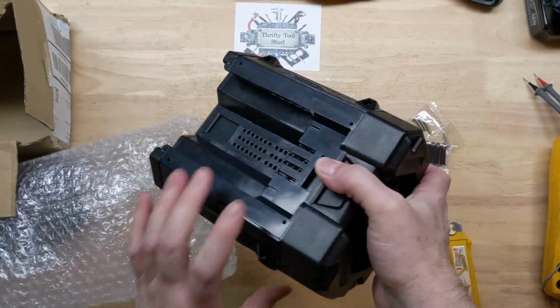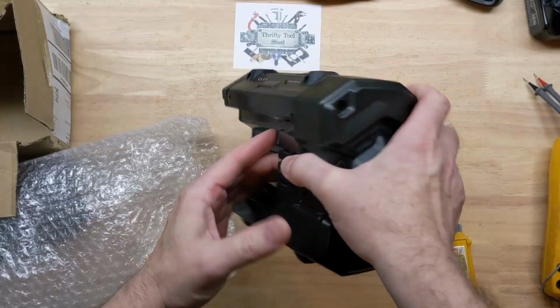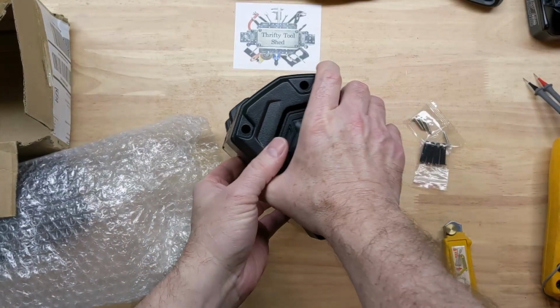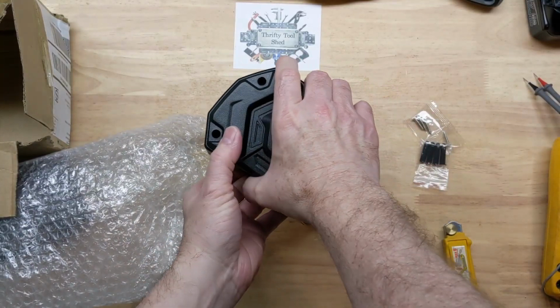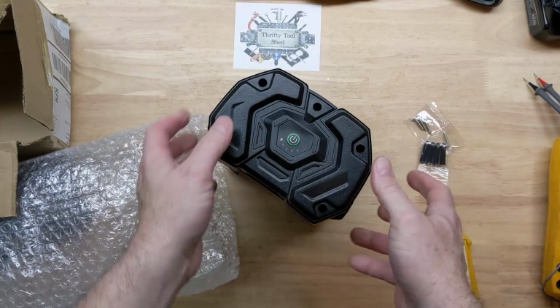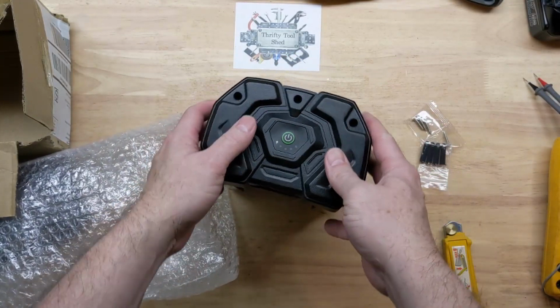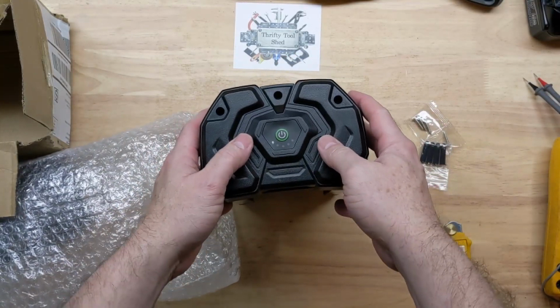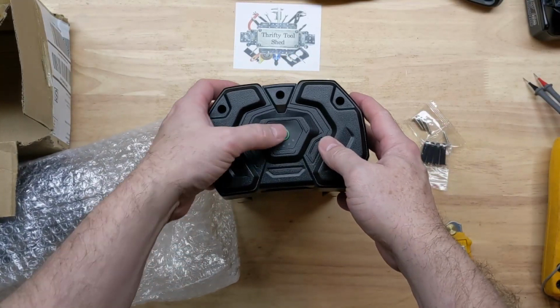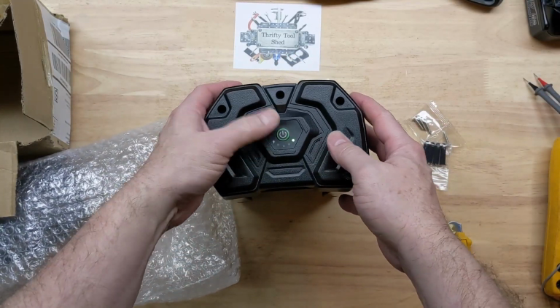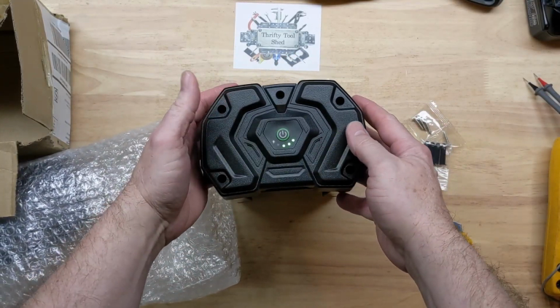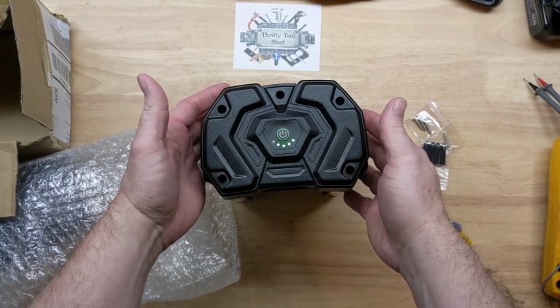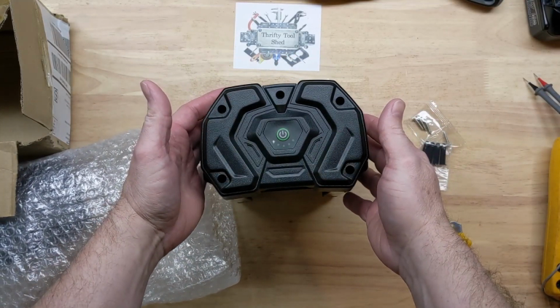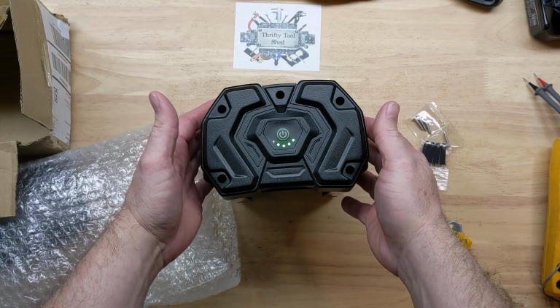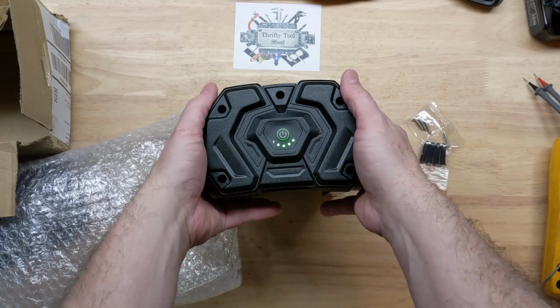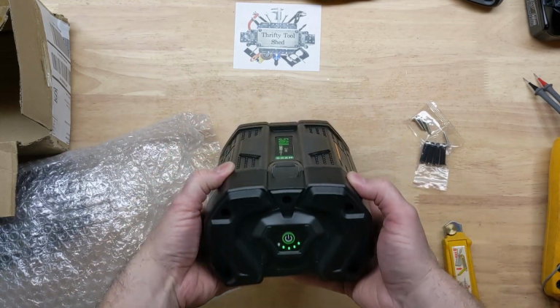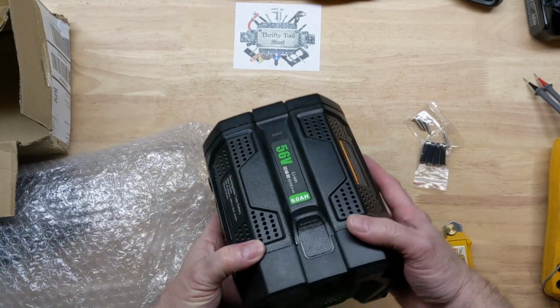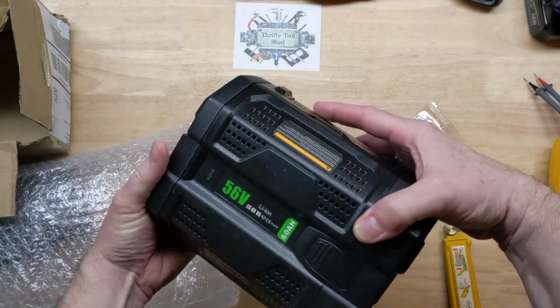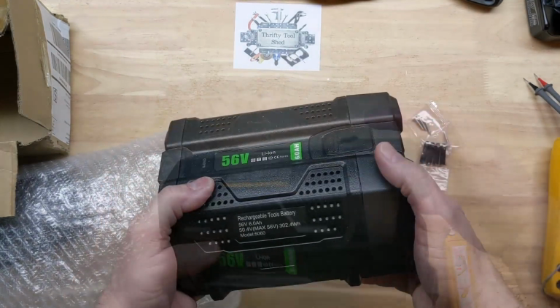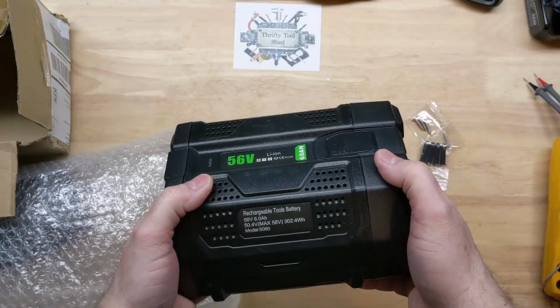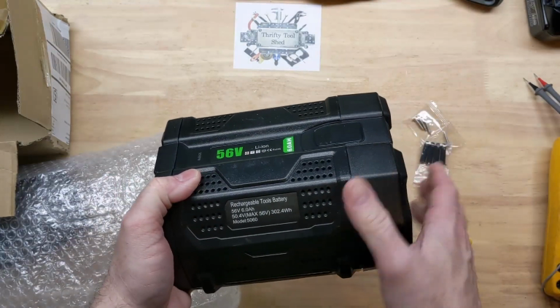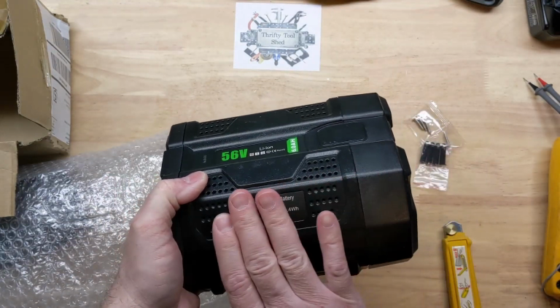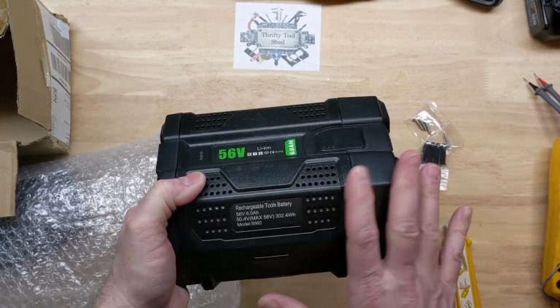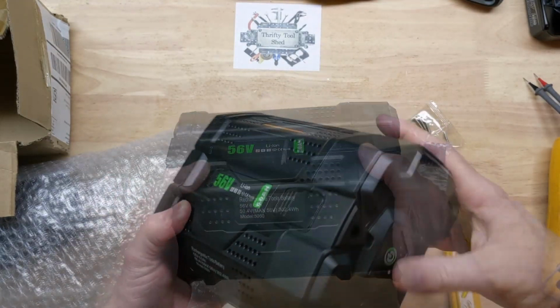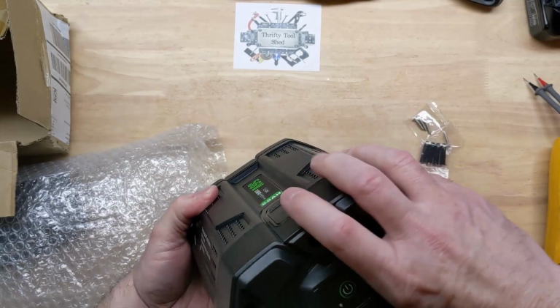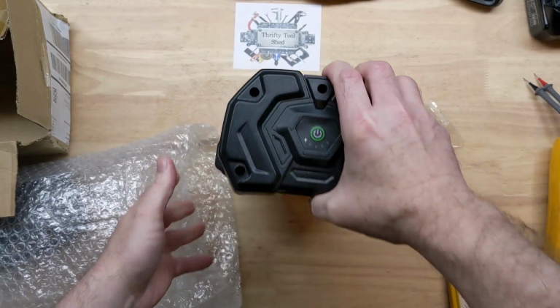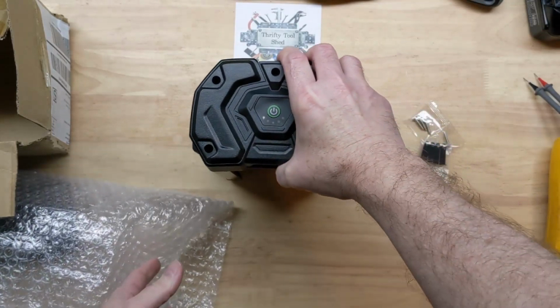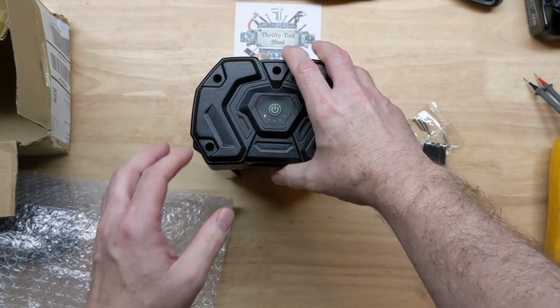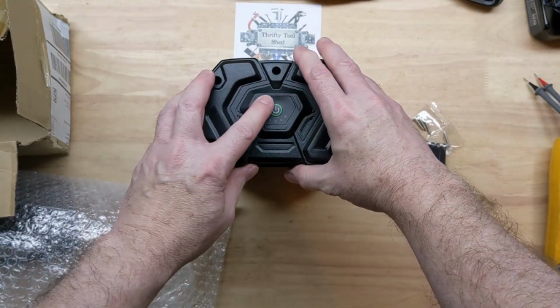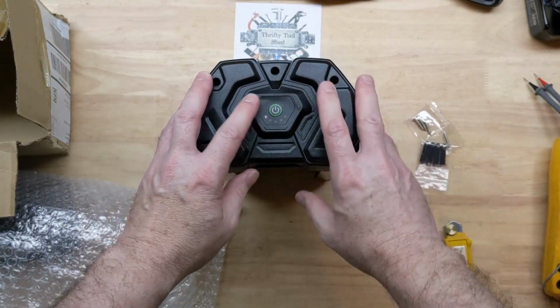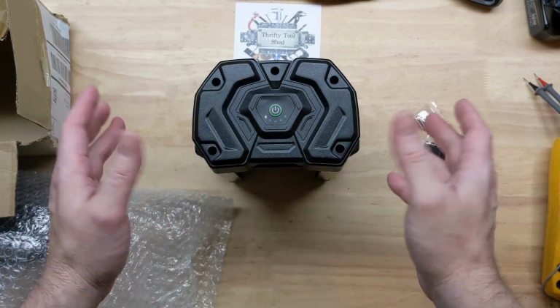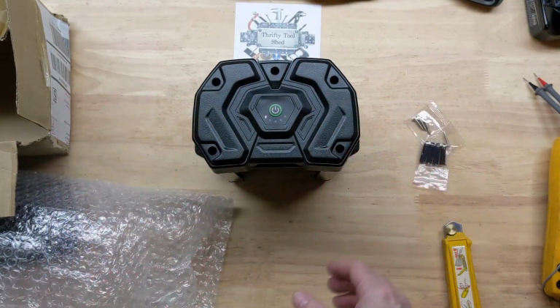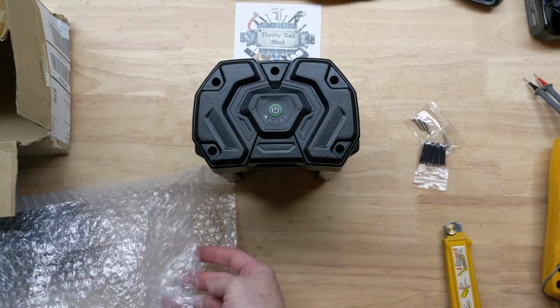This is by far the biggest battery that I have for the EGO 56-volt stuff. A 5 amp hour is as big as I have — I've never actually gotten a hold of a 7.5 amp hour, and of course not a 10 amp hour.